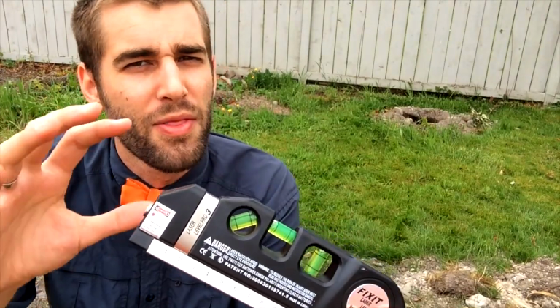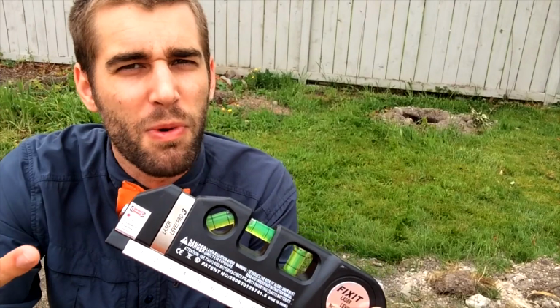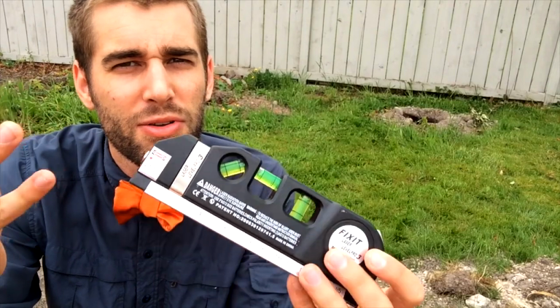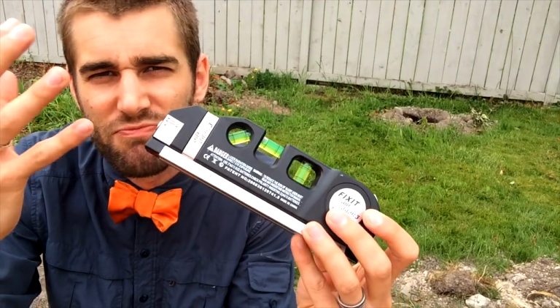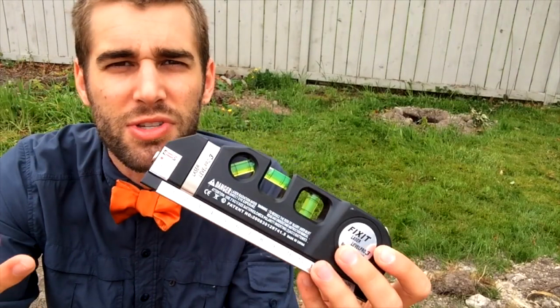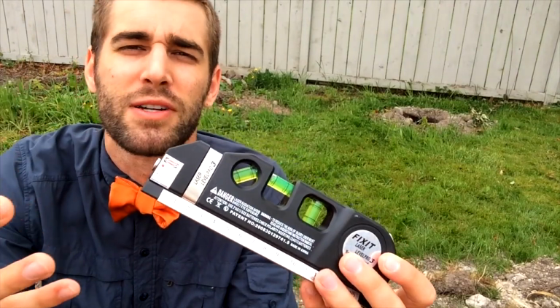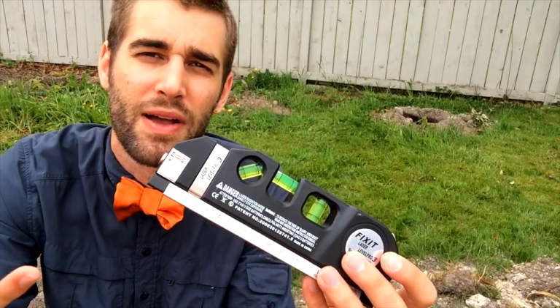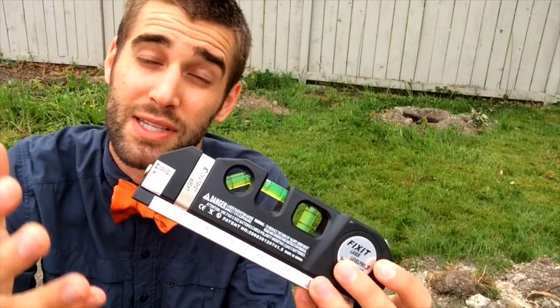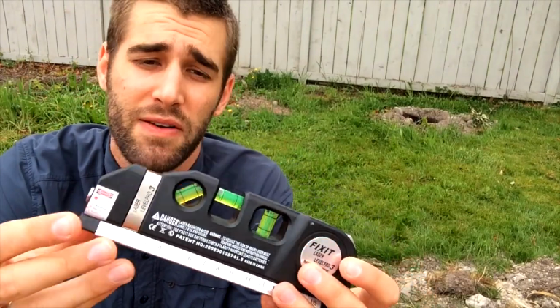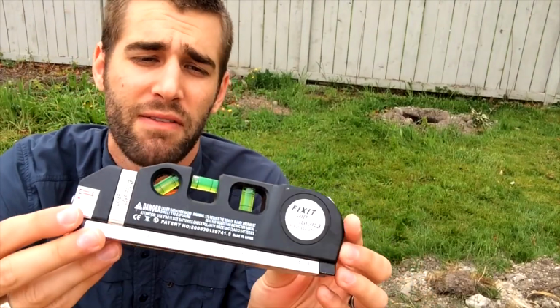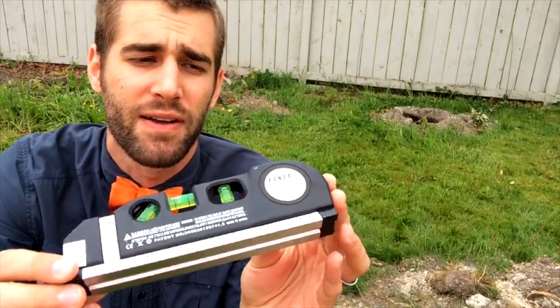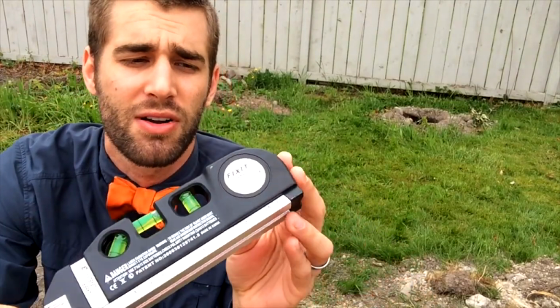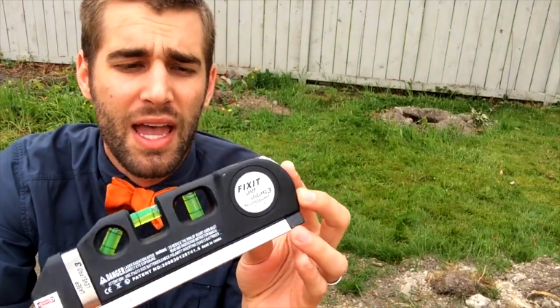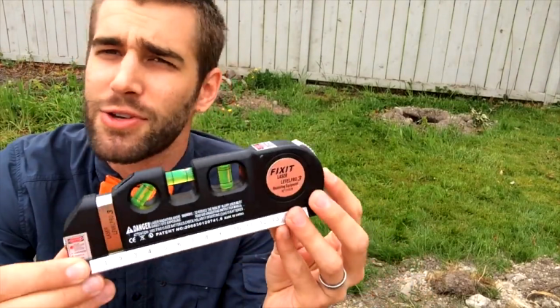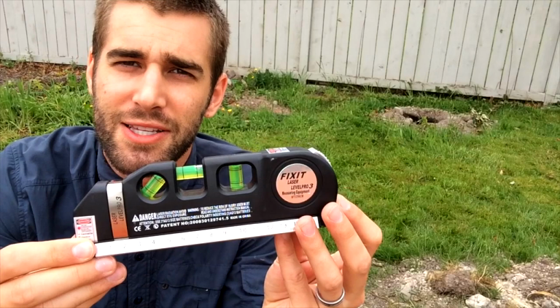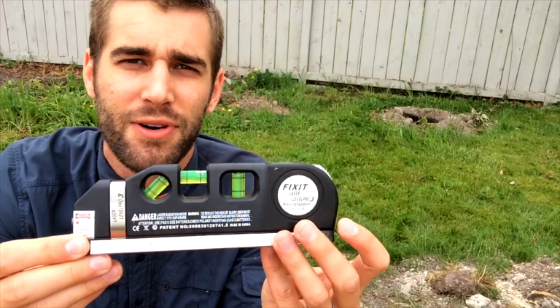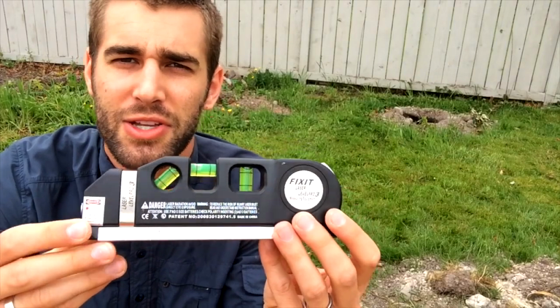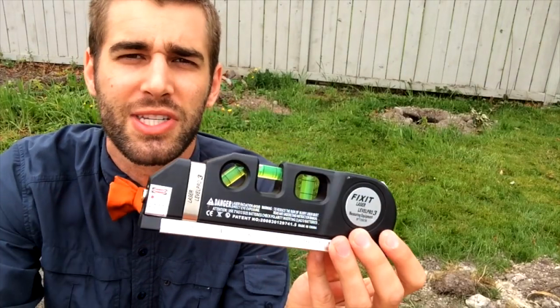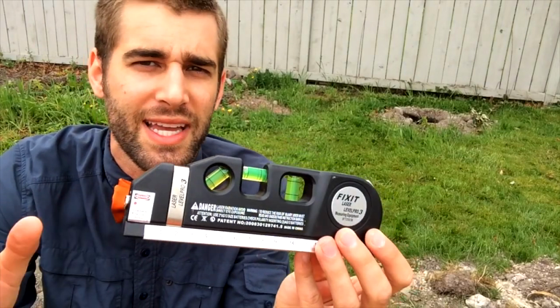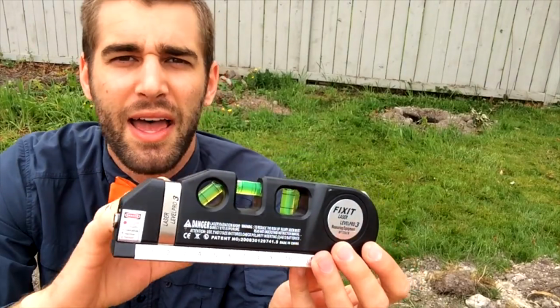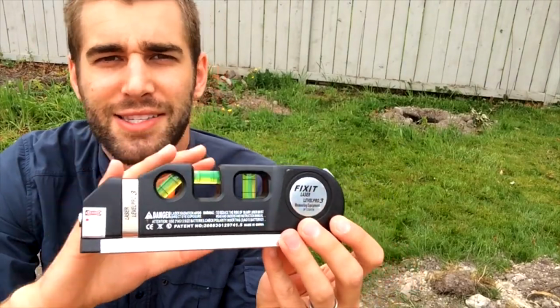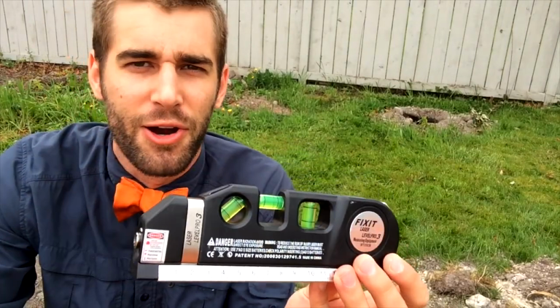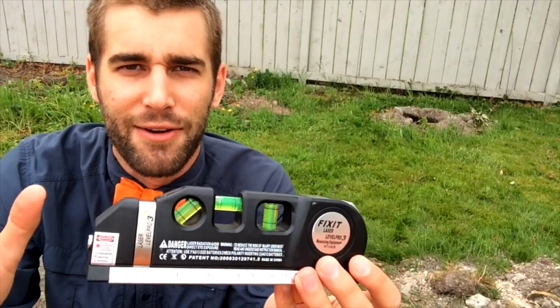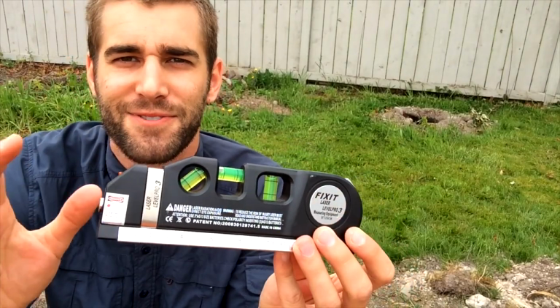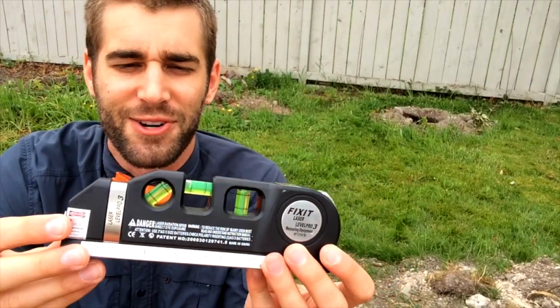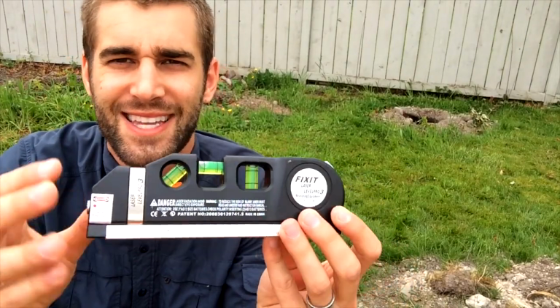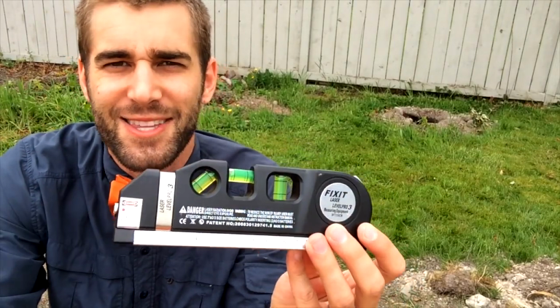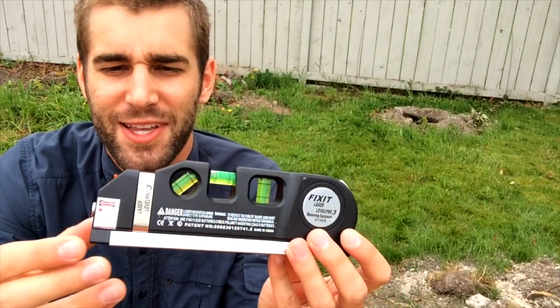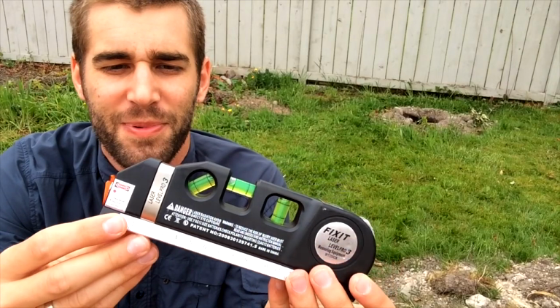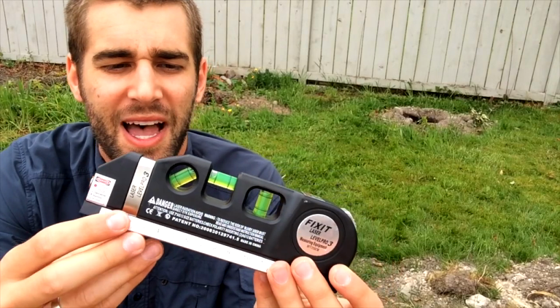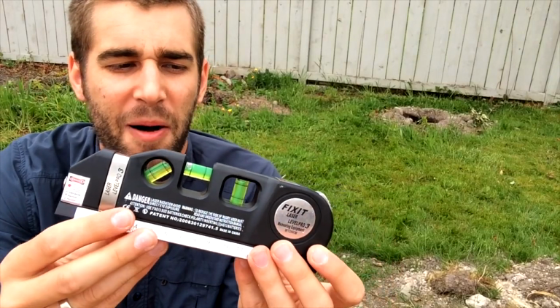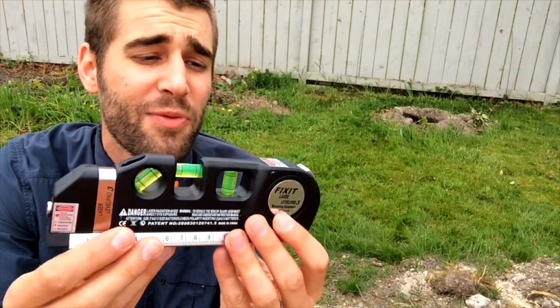So for the price point and for those small little do-it-yourself projects around the house, I would give it five out of five stars. If you're using this for a construction site, it's a zero out of five stars — that's not its purpose.